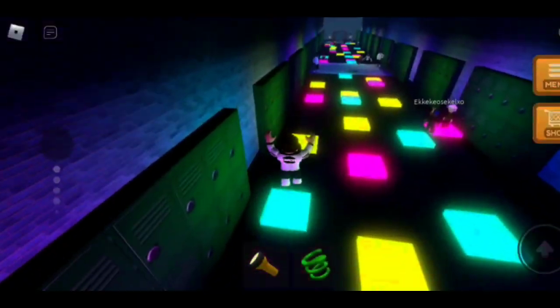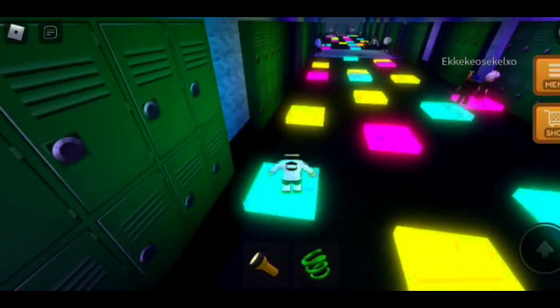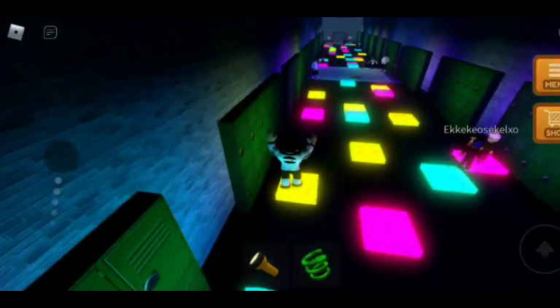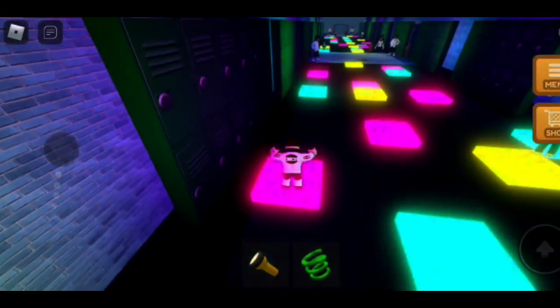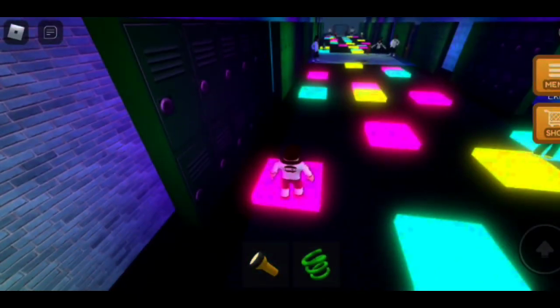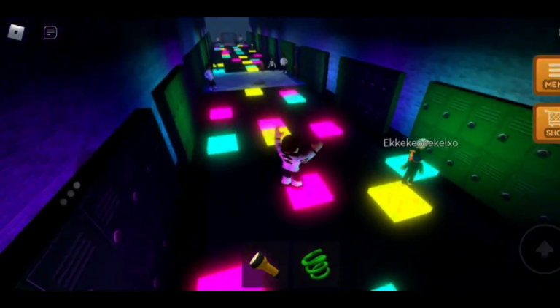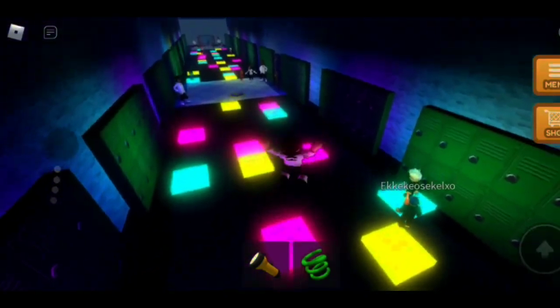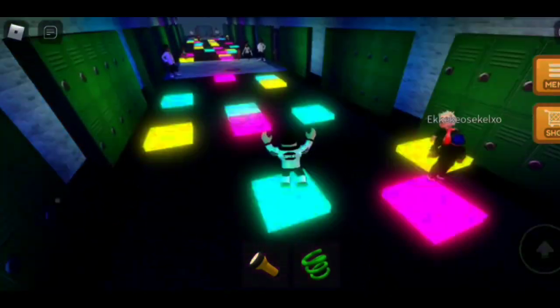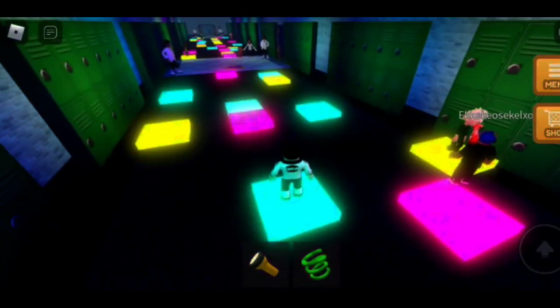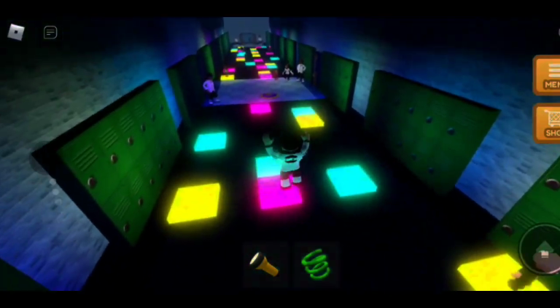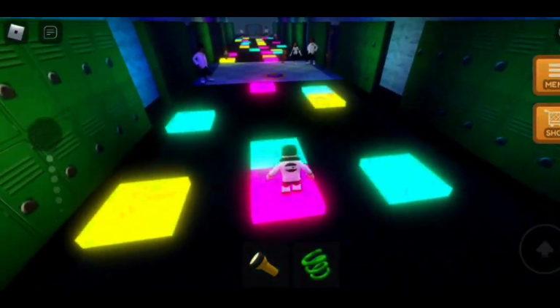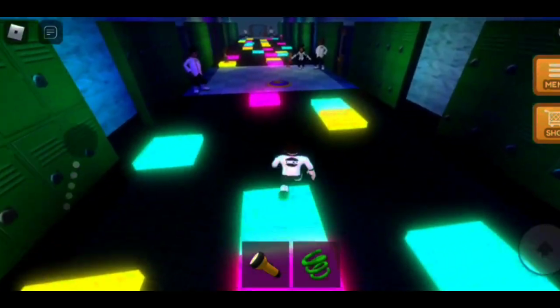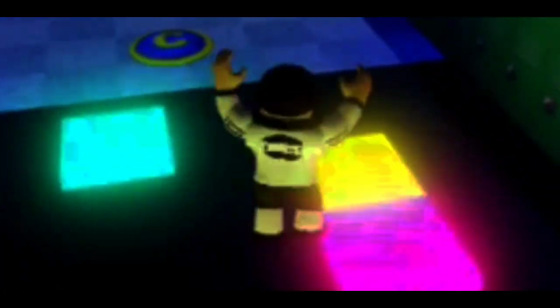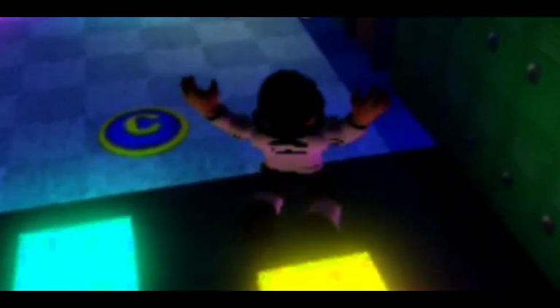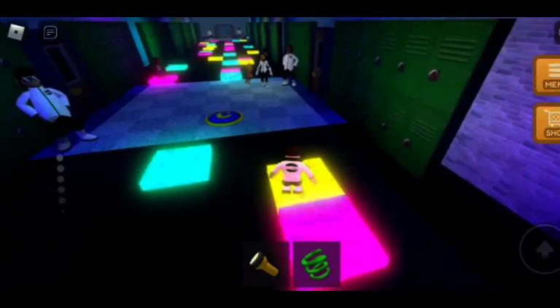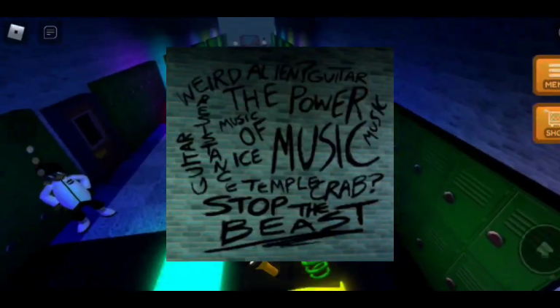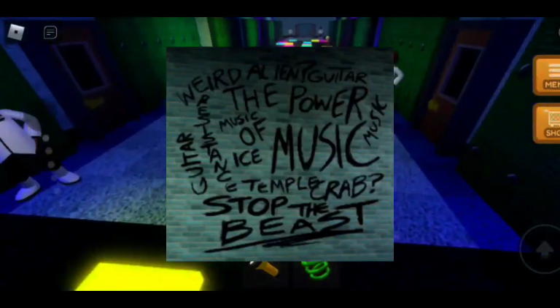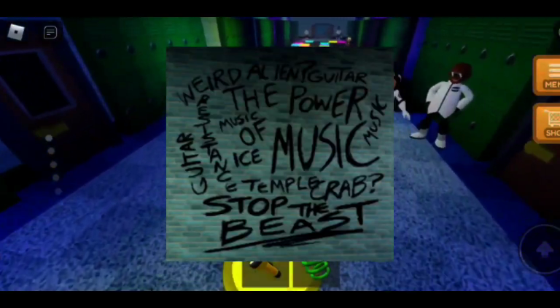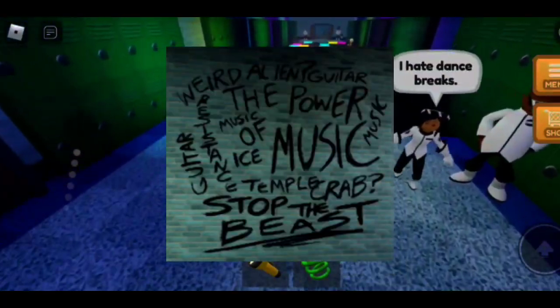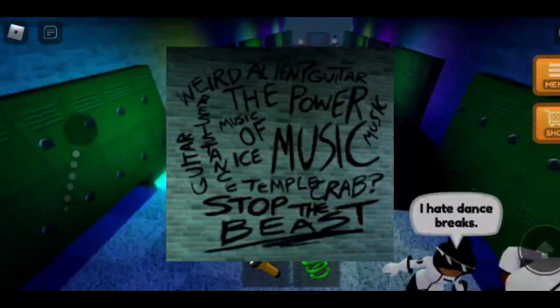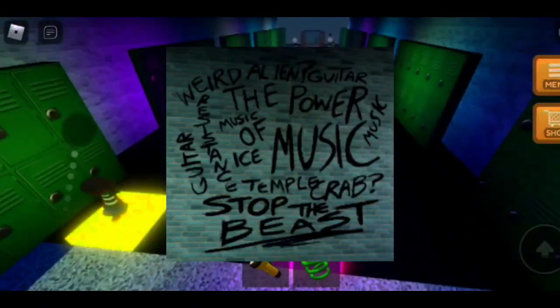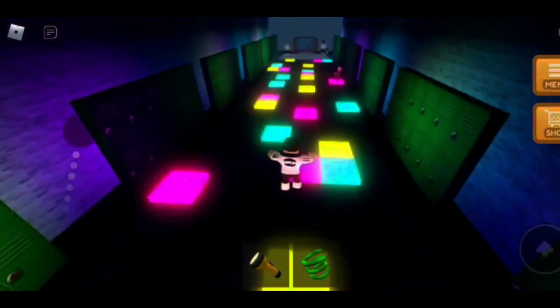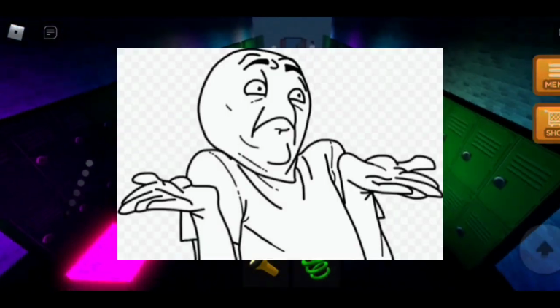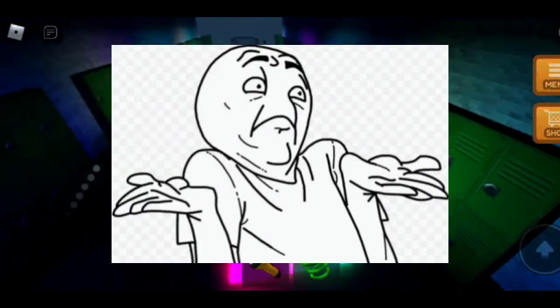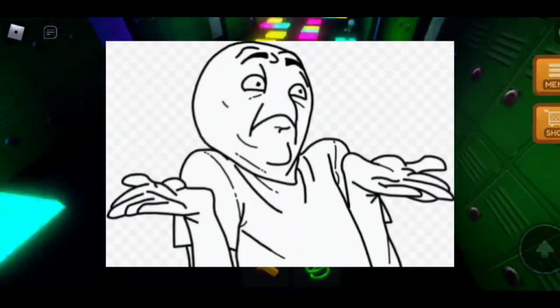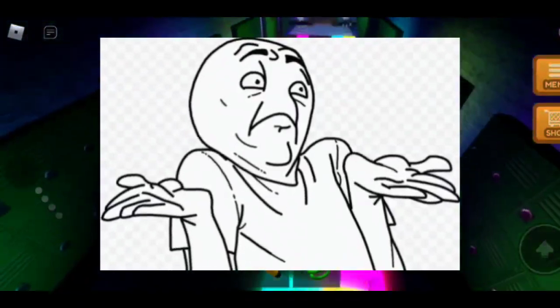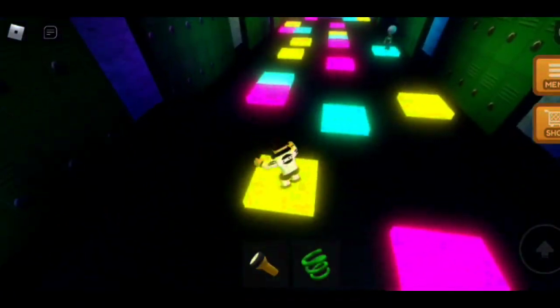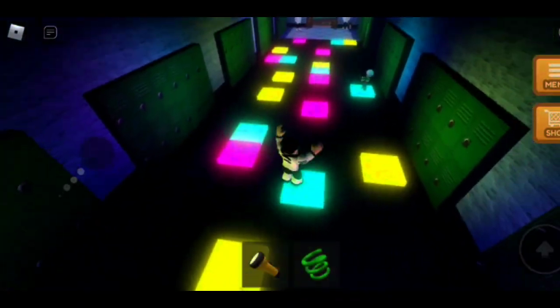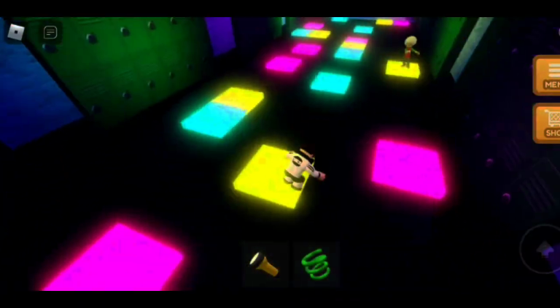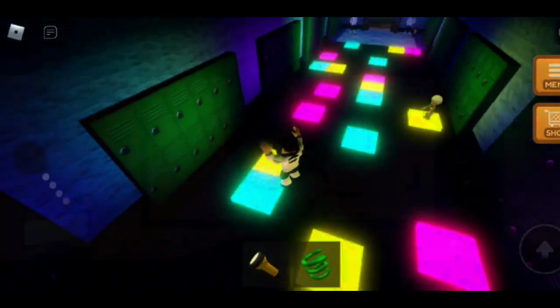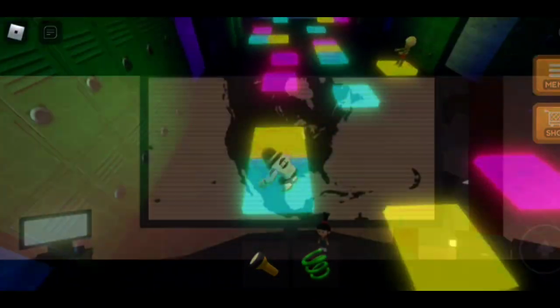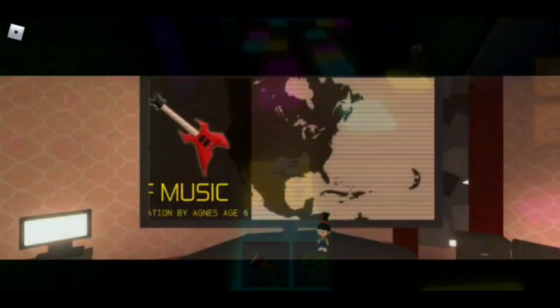This next writing is very lore-heavy, so watch out. Also, spoilers. The power of music stopped the beast. If you somehow don't know, let's let Agnes from Despicable Forces explain.